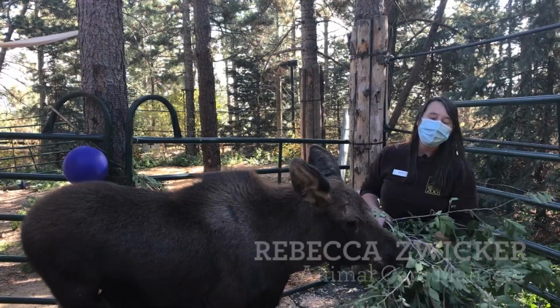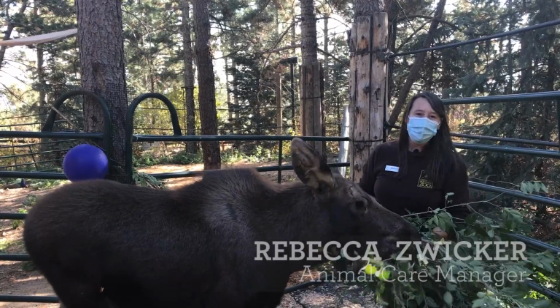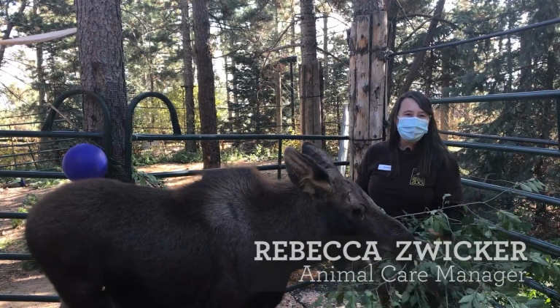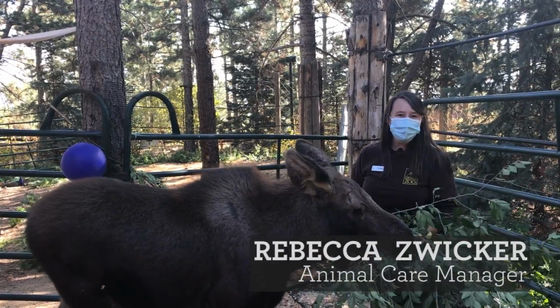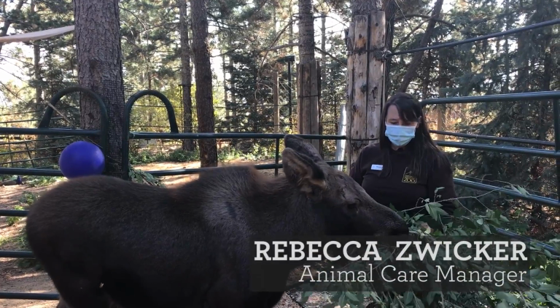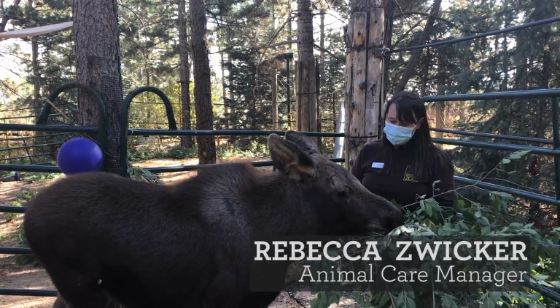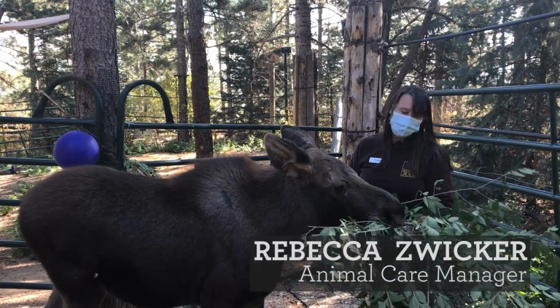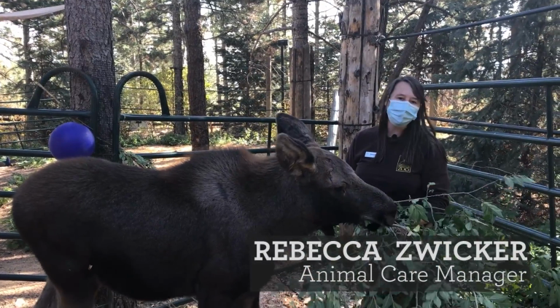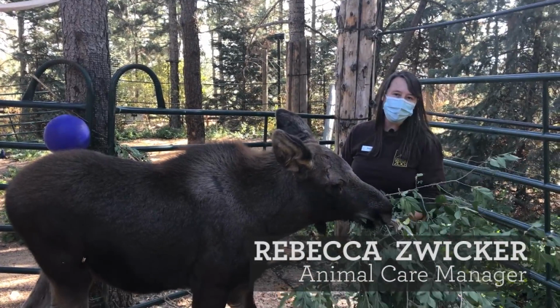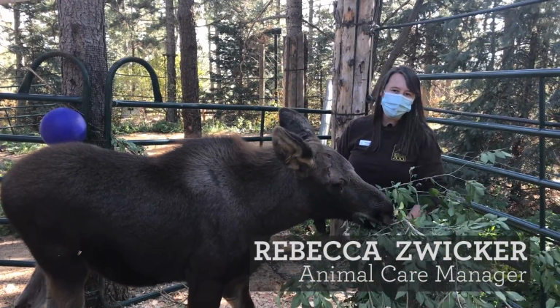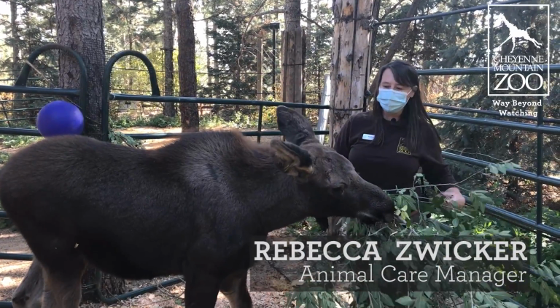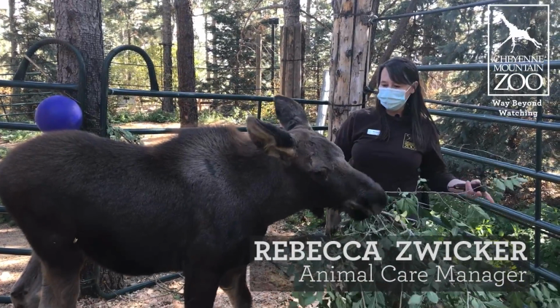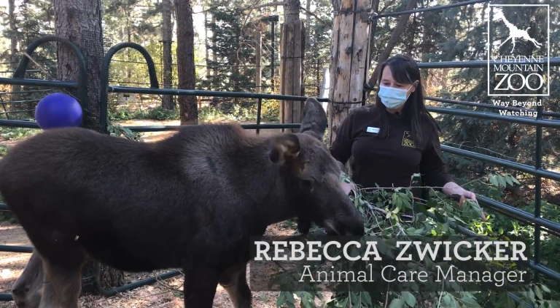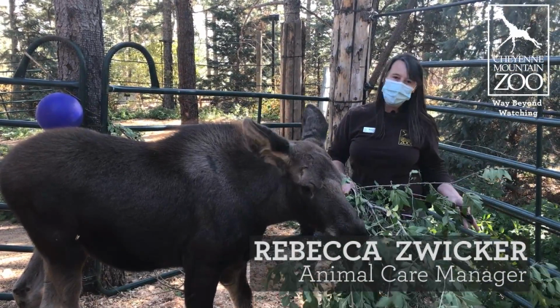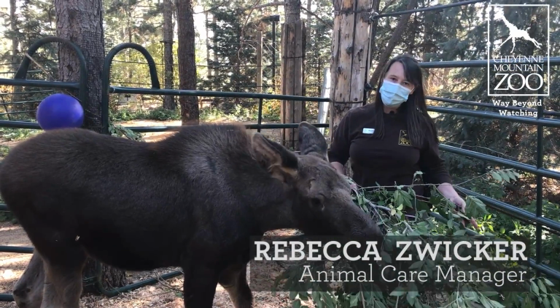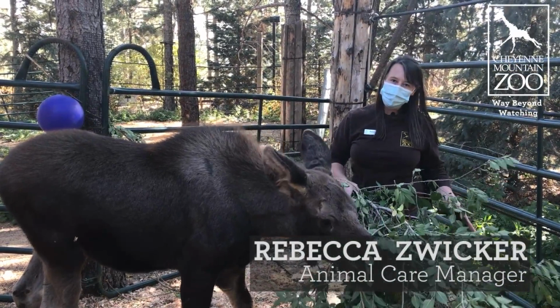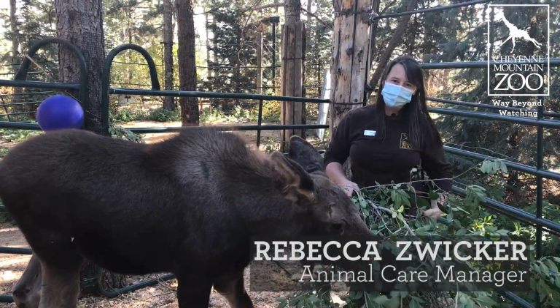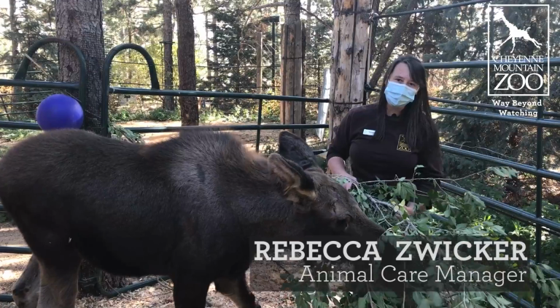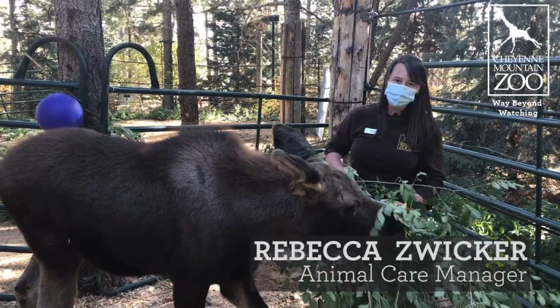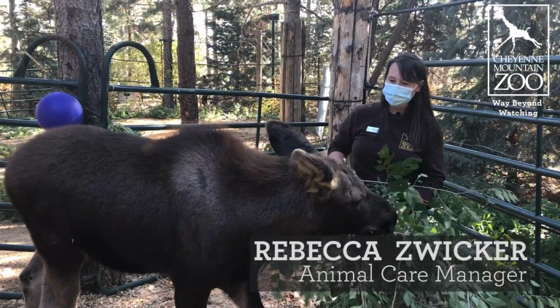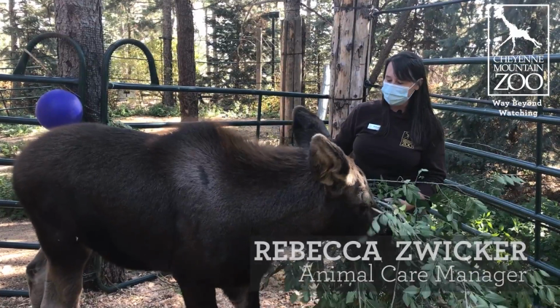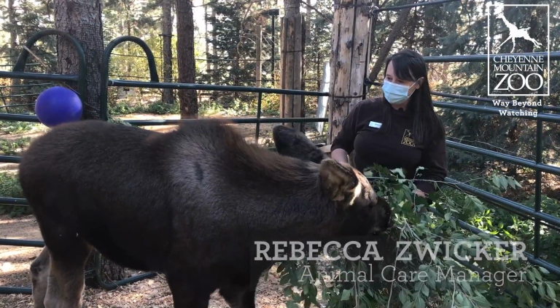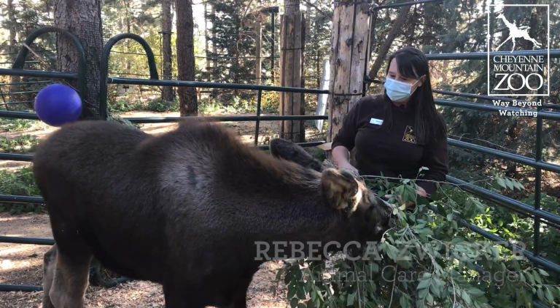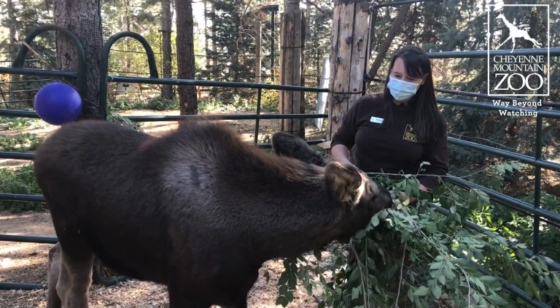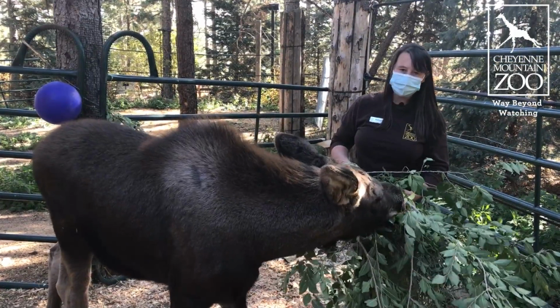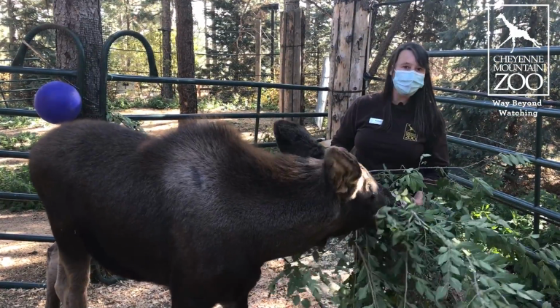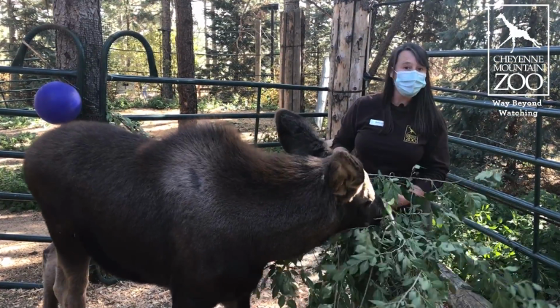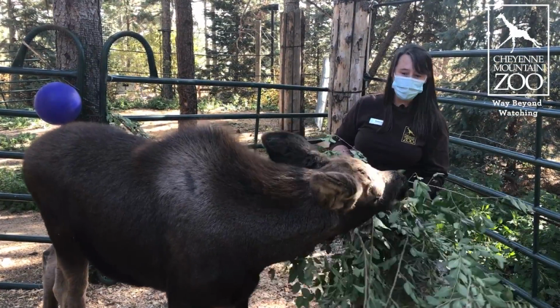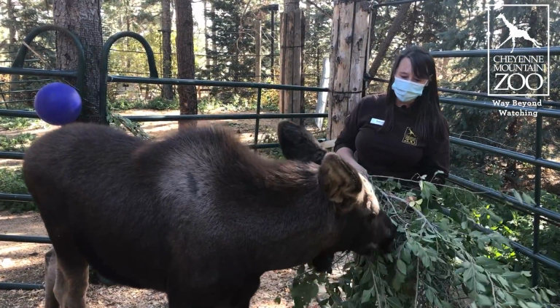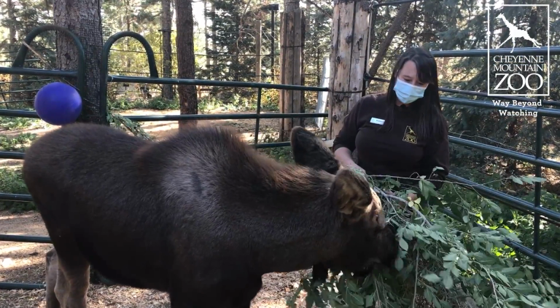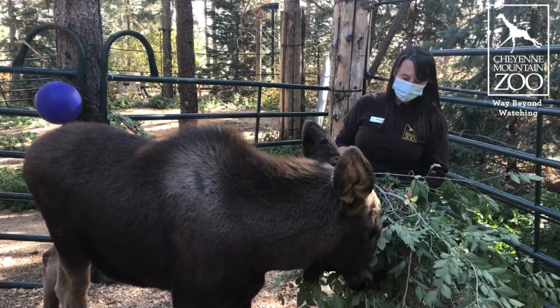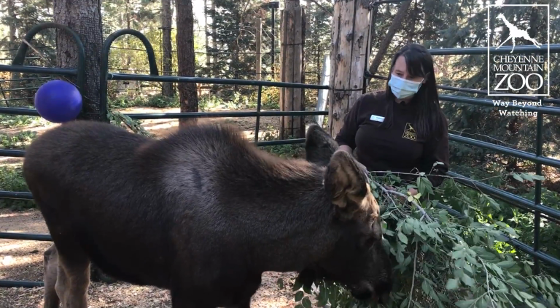Hi friends, this is Rebecca here at Shawnee Mountain Zoo, and as you can see I am here with our lovely little moose calf Atka, our Alaskan moose calf that joined us in July.